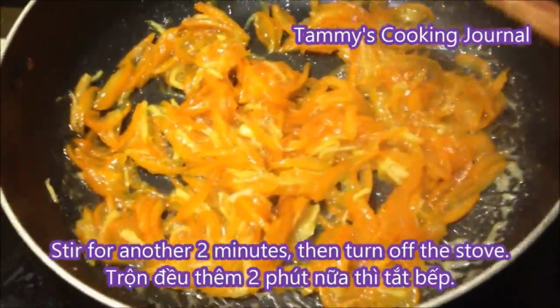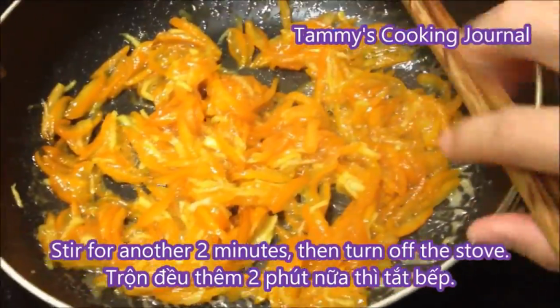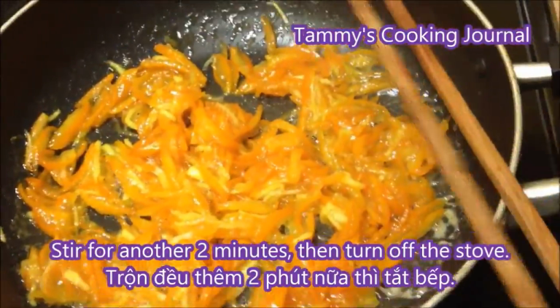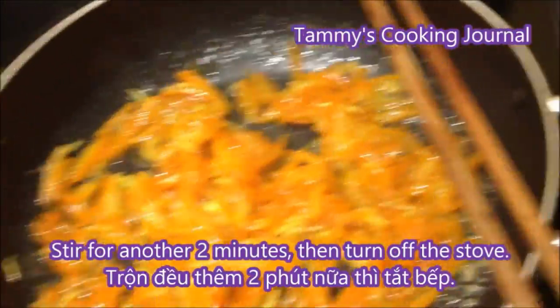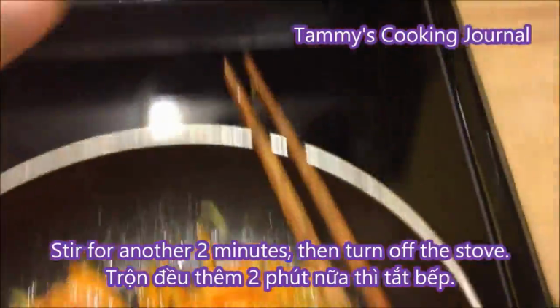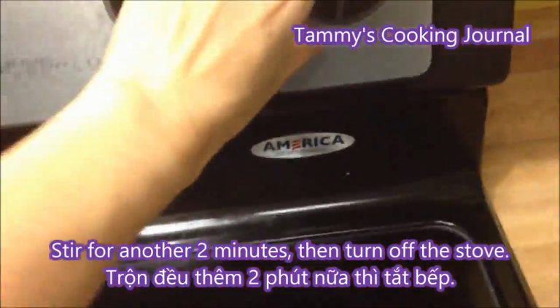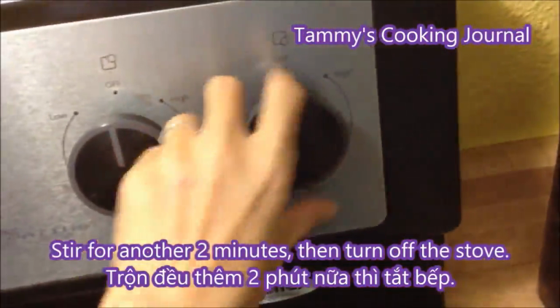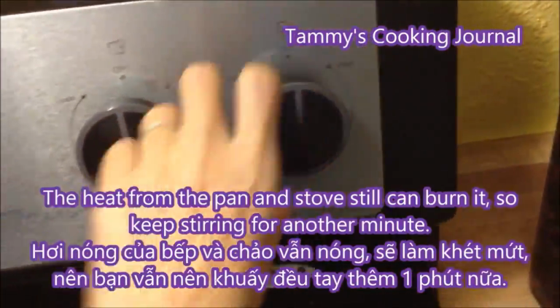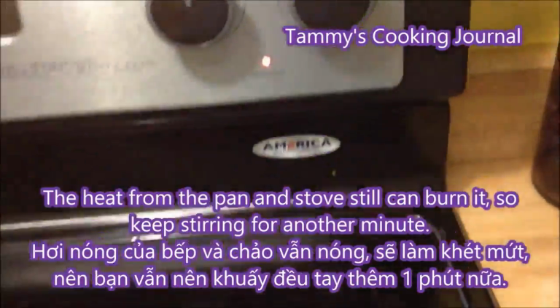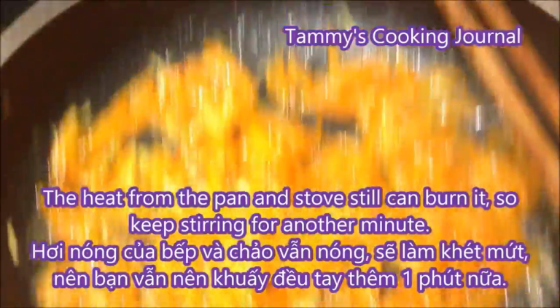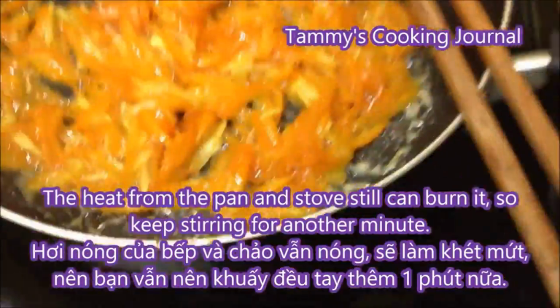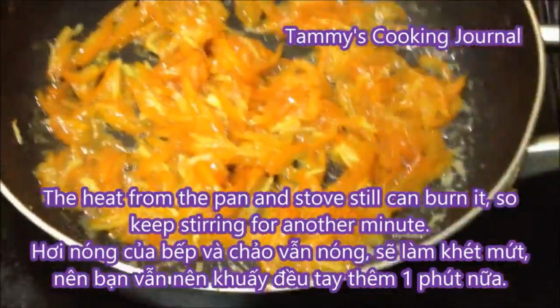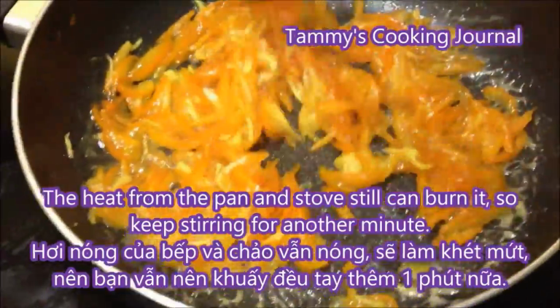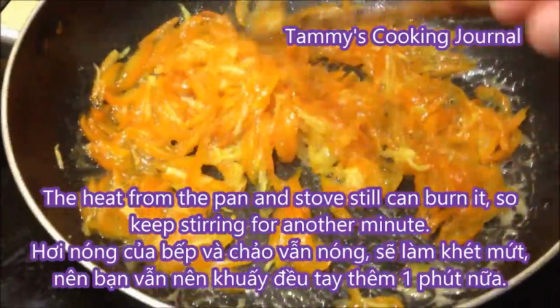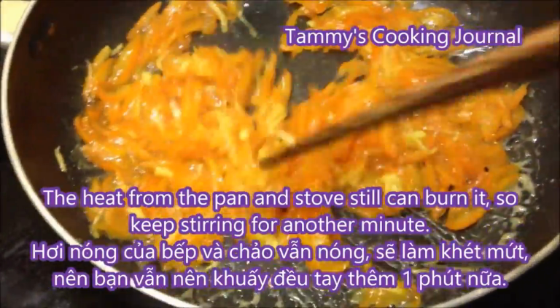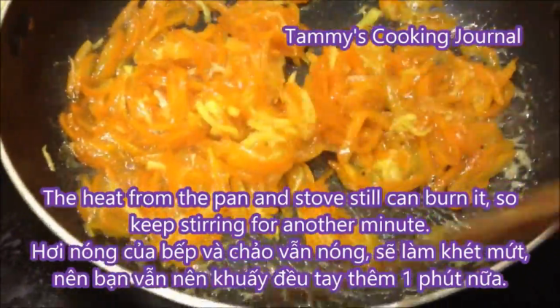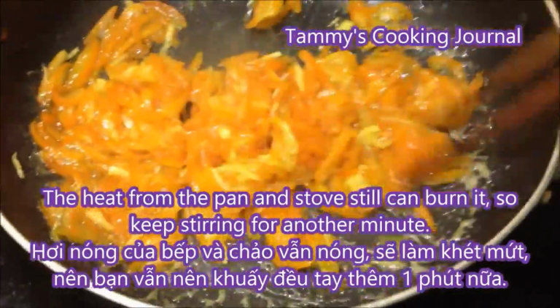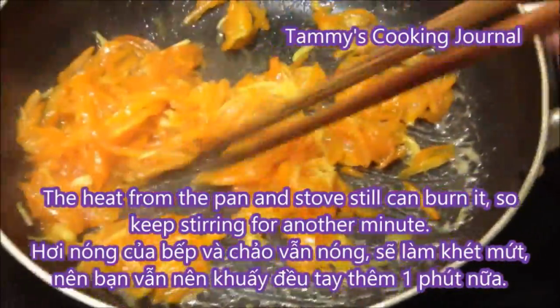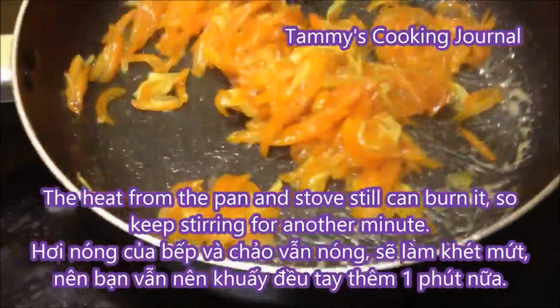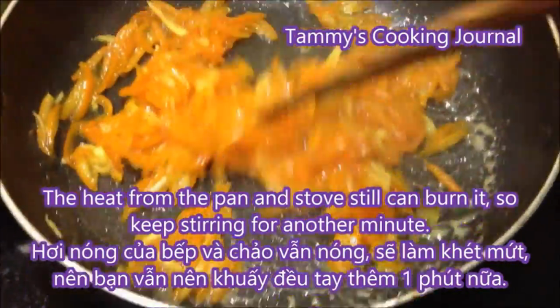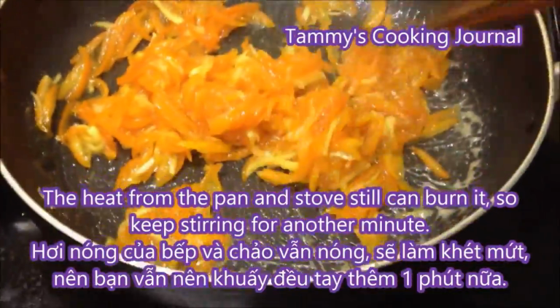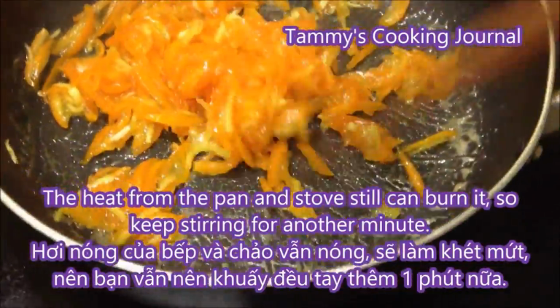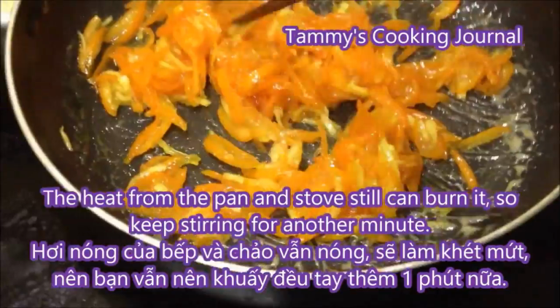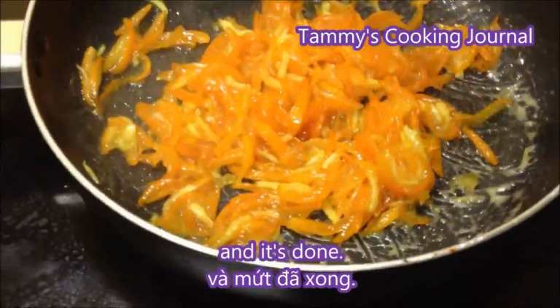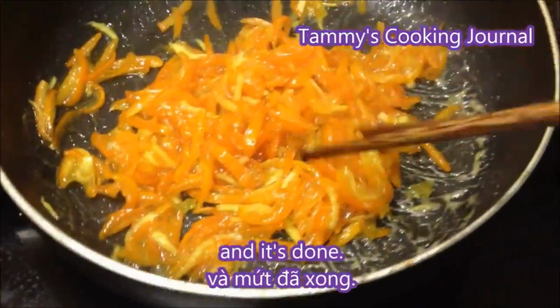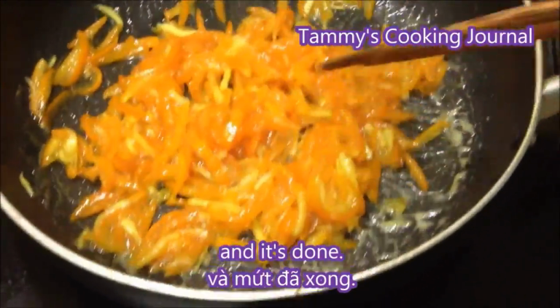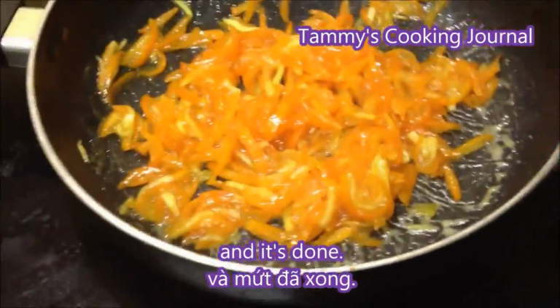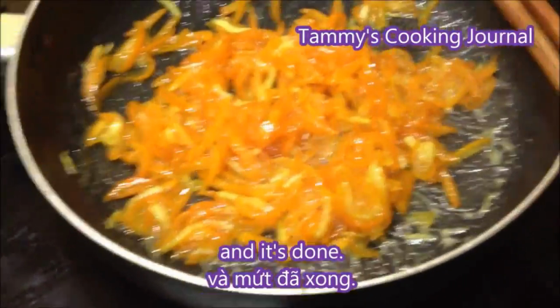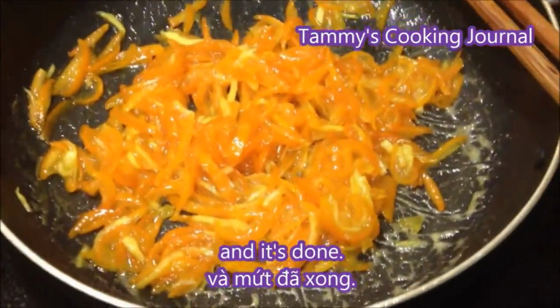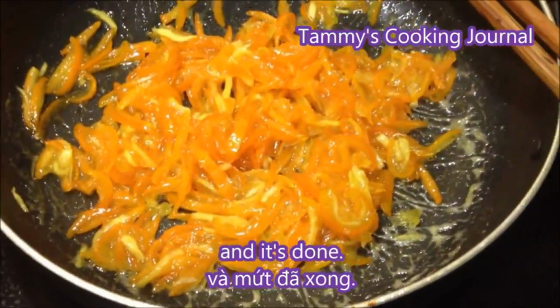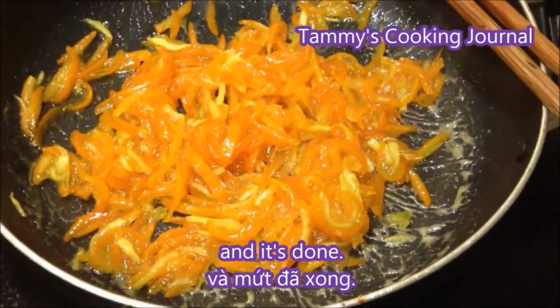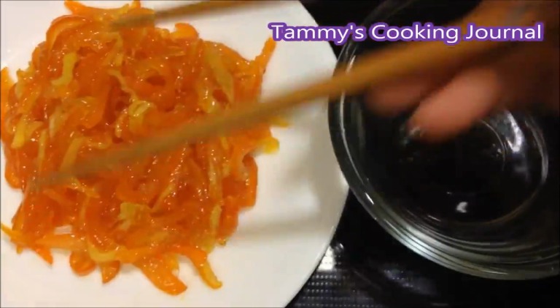Then you can turn off the stove. After you turn off the stove, the heat from the stove and the pan can still make it burn, so just keep stirring for another minute or so. And then it's done.